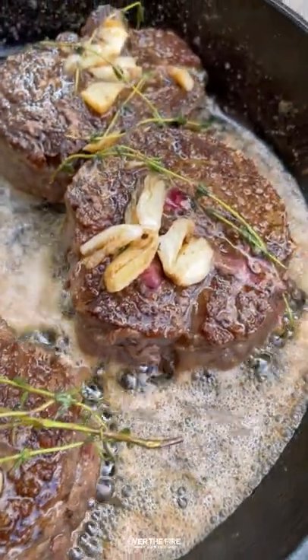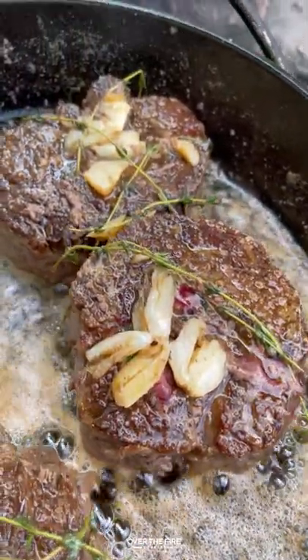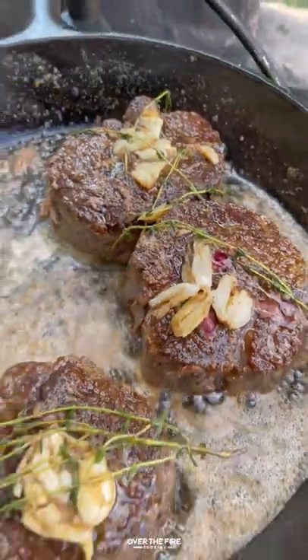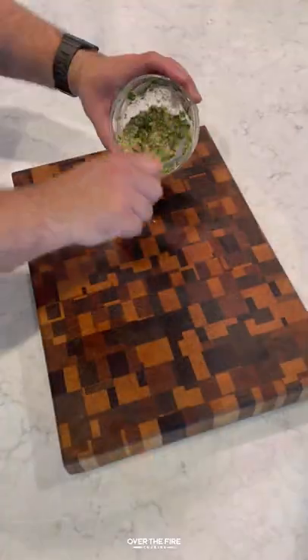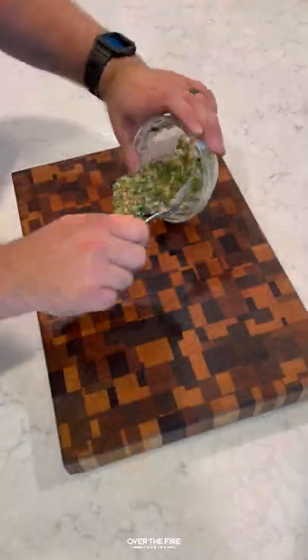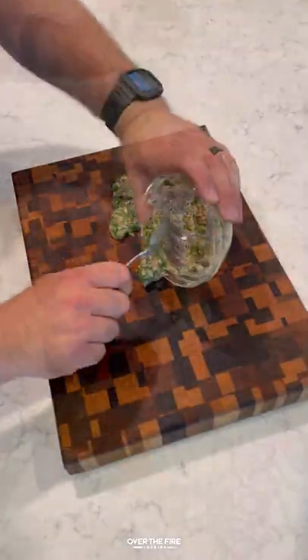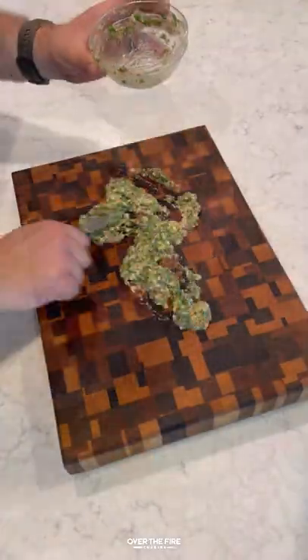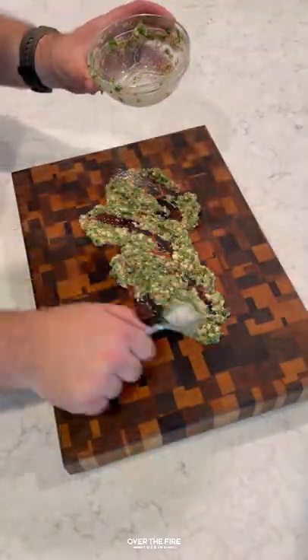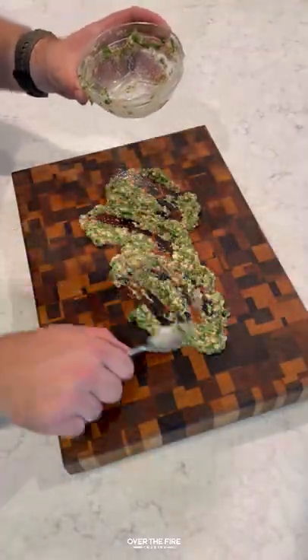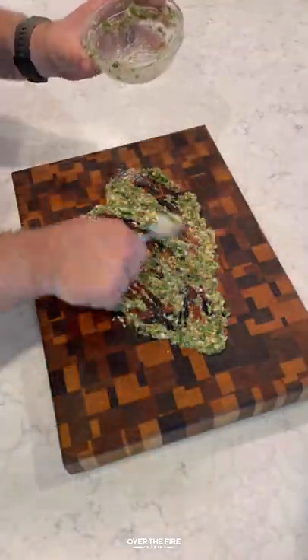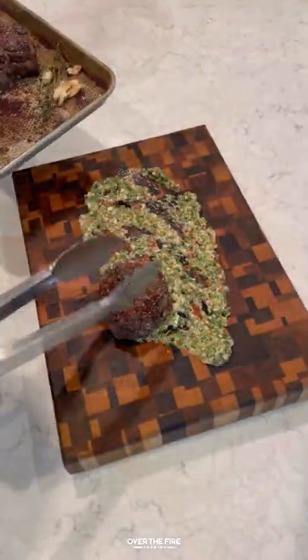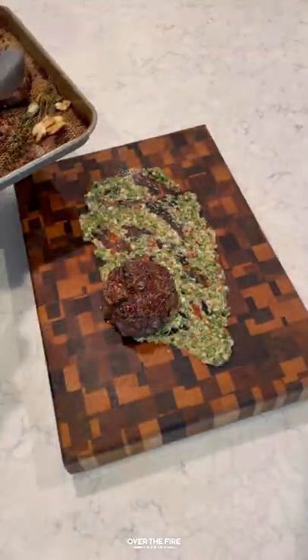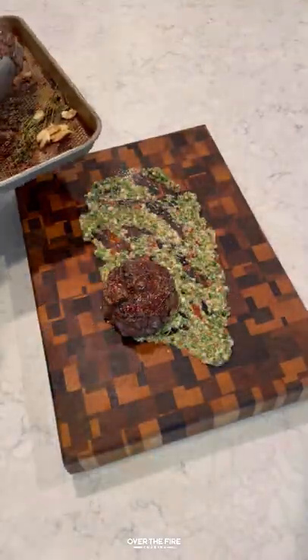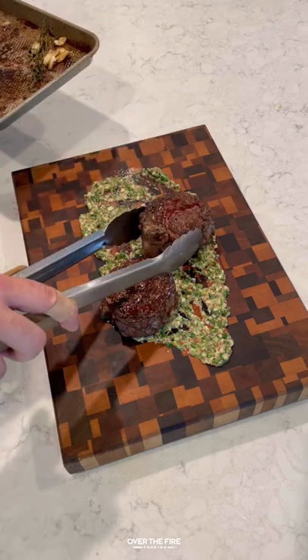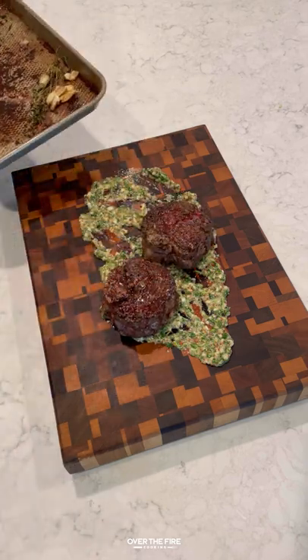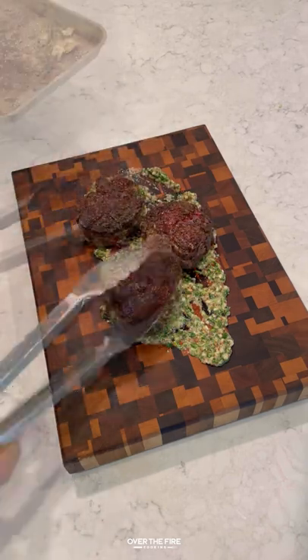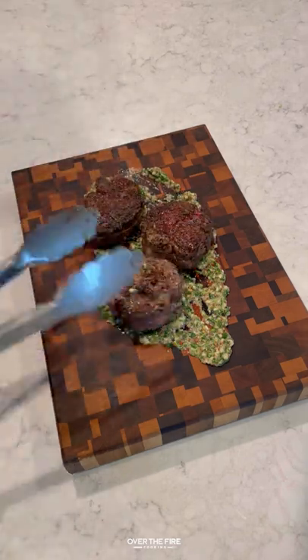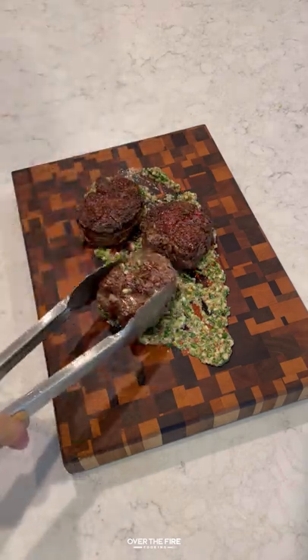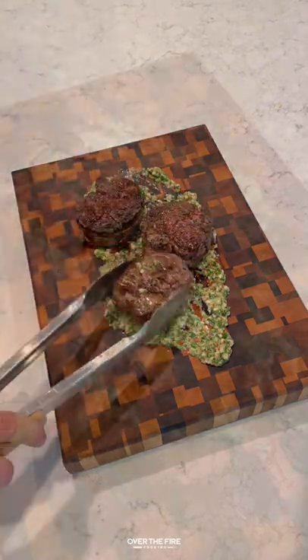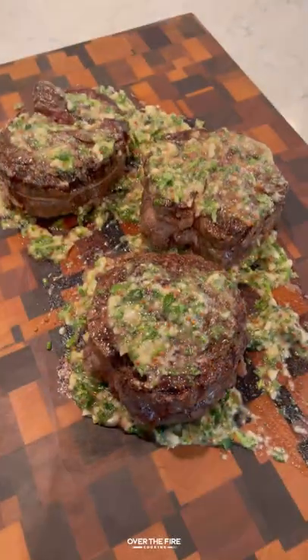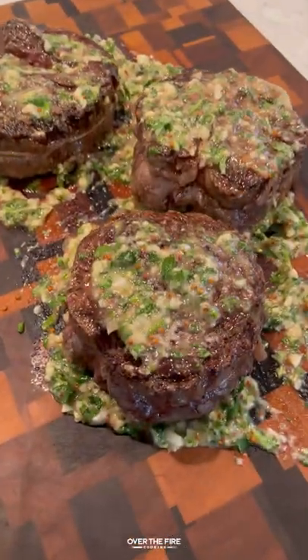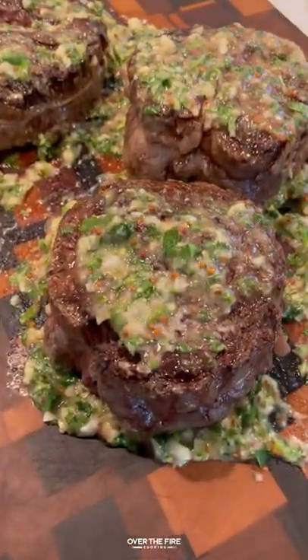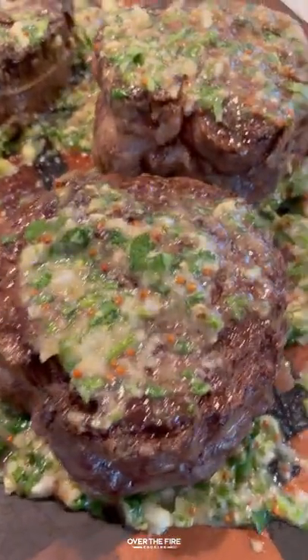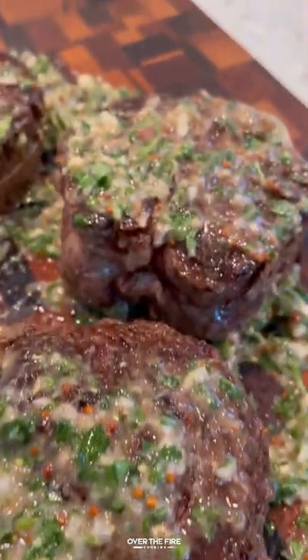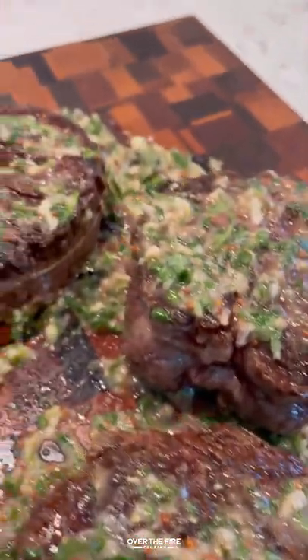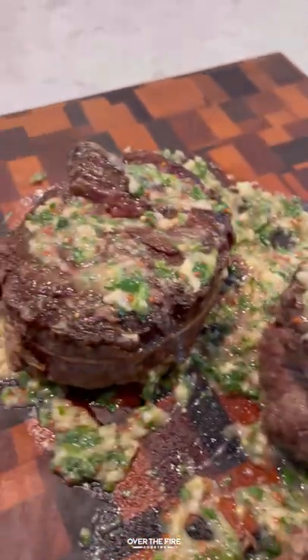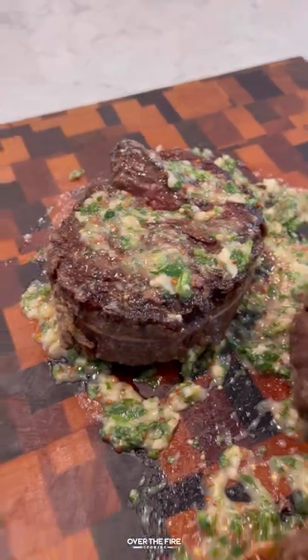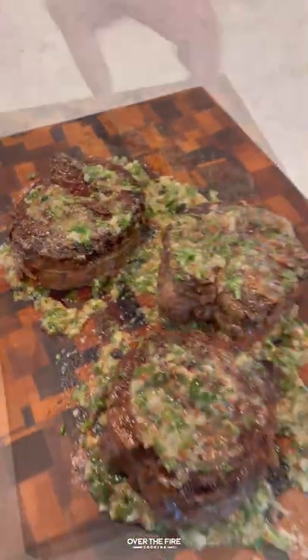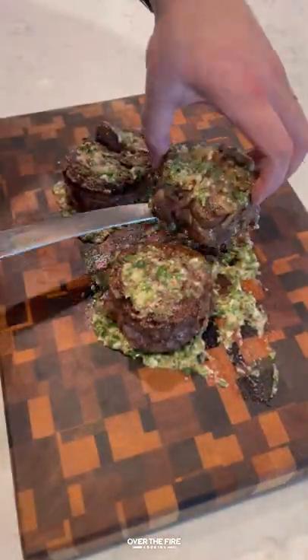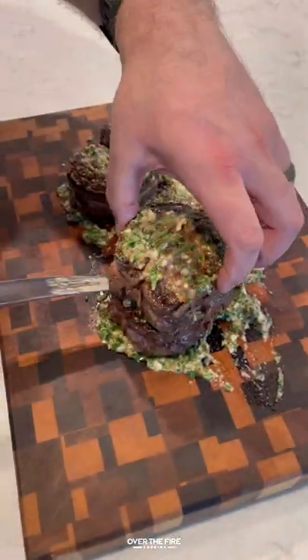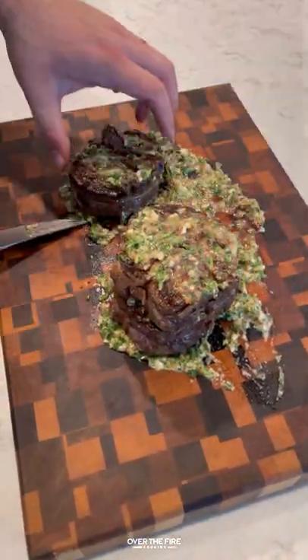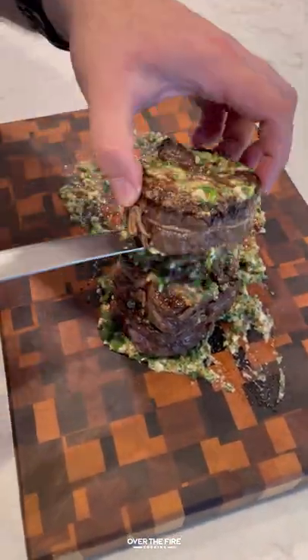Once they're done, I'm going to pull them off, spreading that board sauce onto the cutting board. I'm going to let these guys rest on top of the board sauce for about five to six minutes. We're going to slice them up and dive right in.